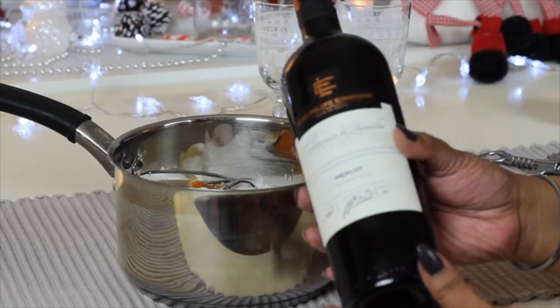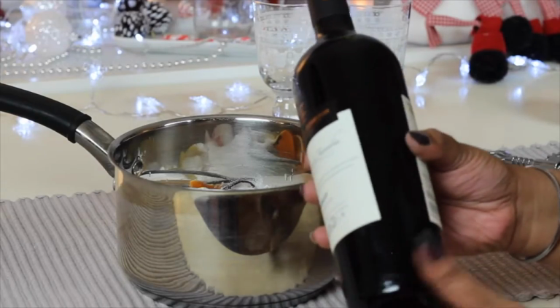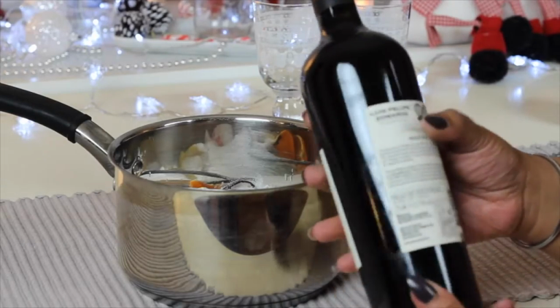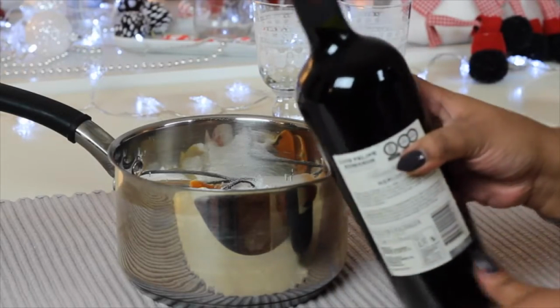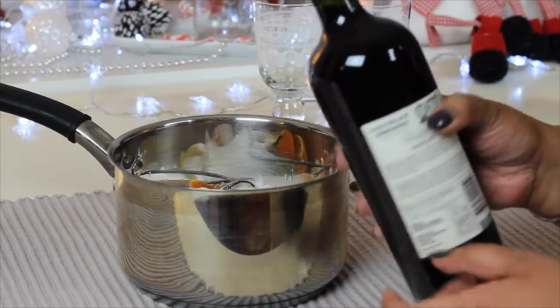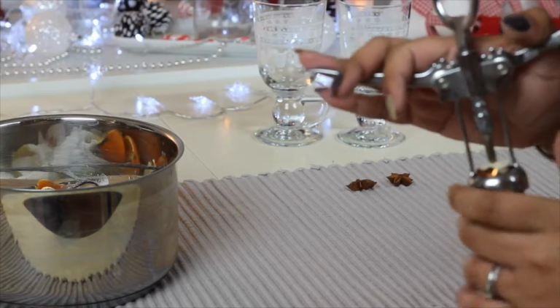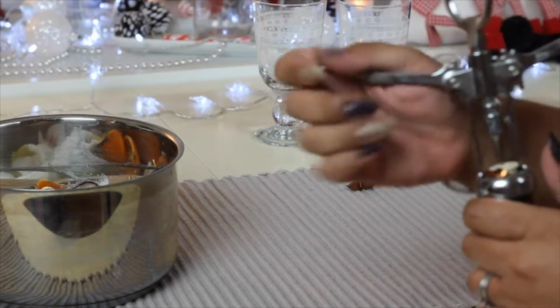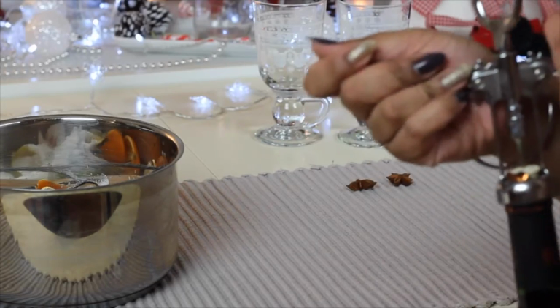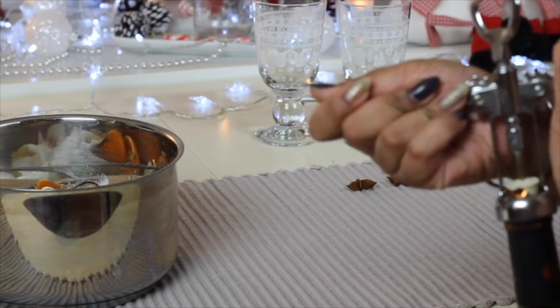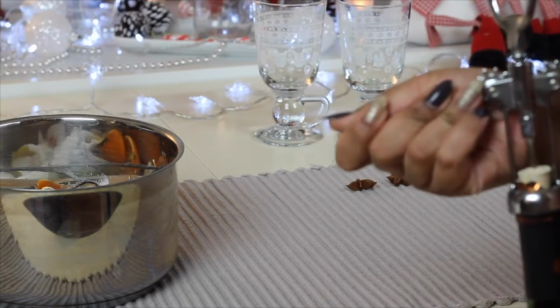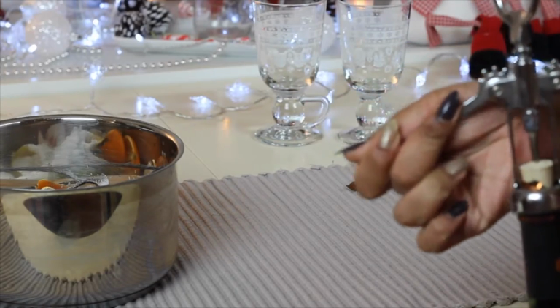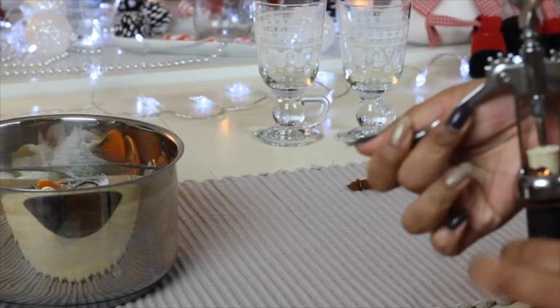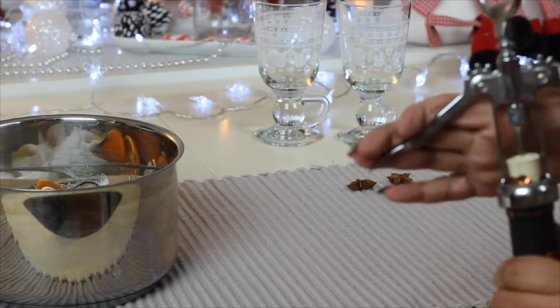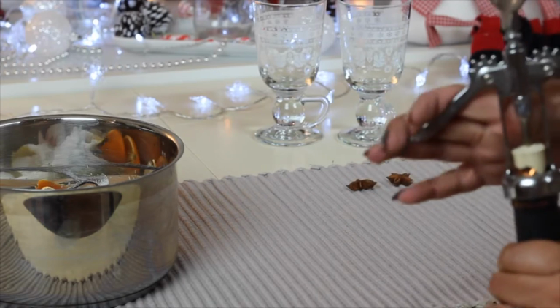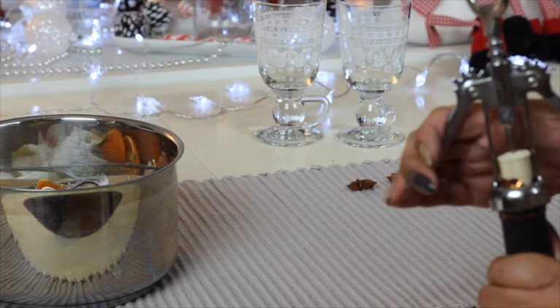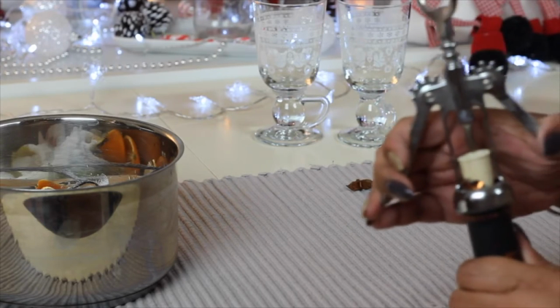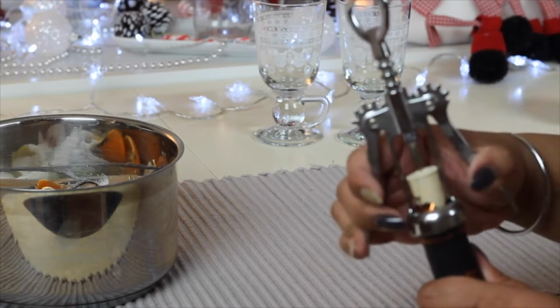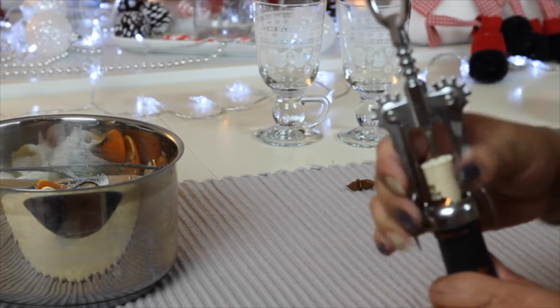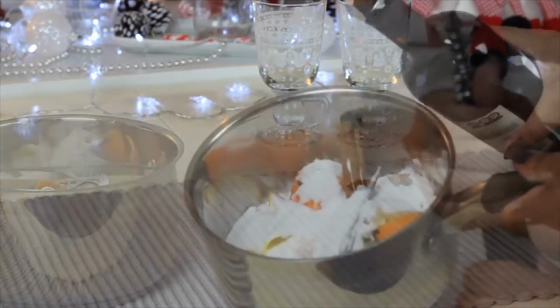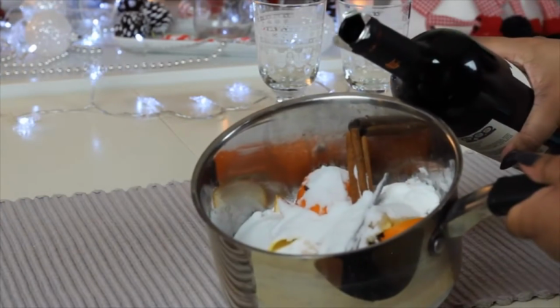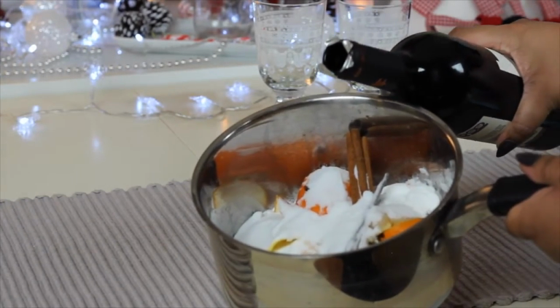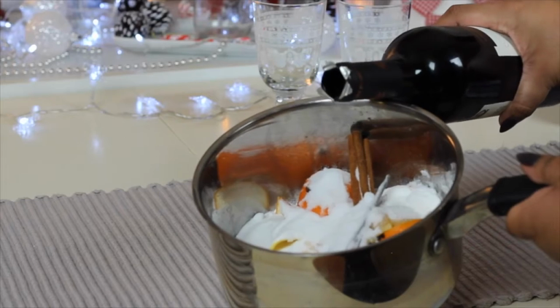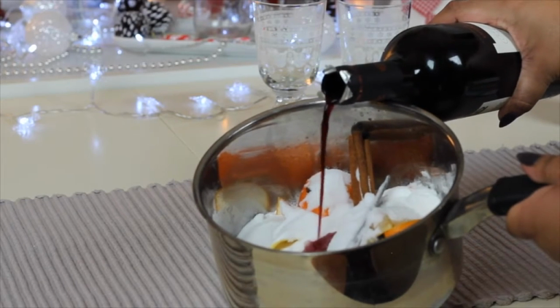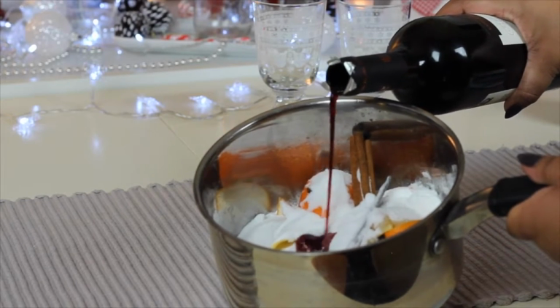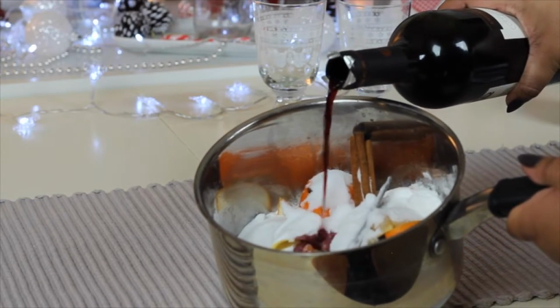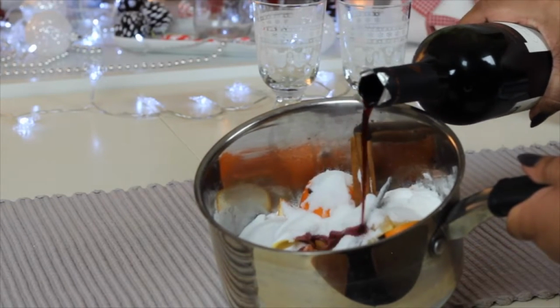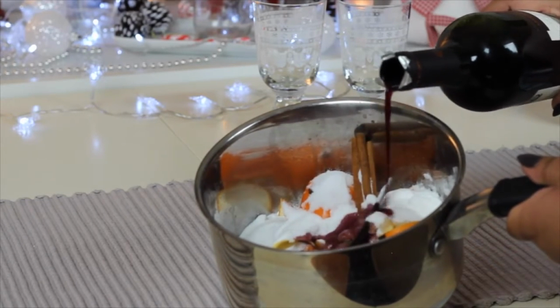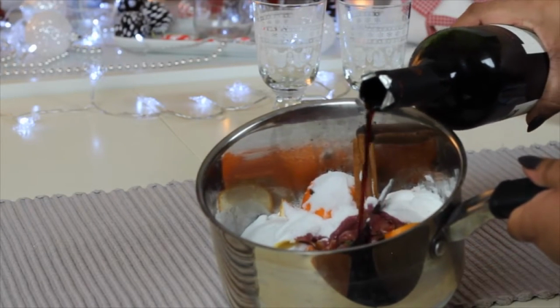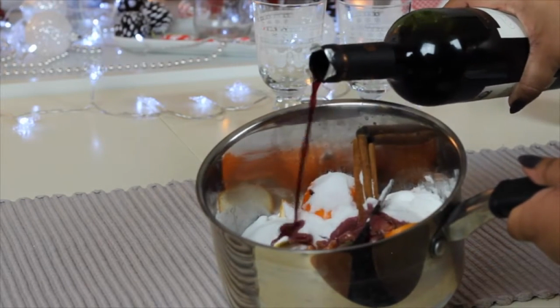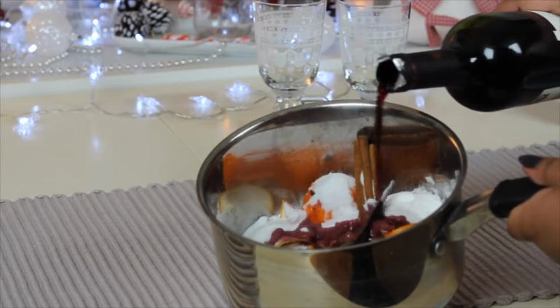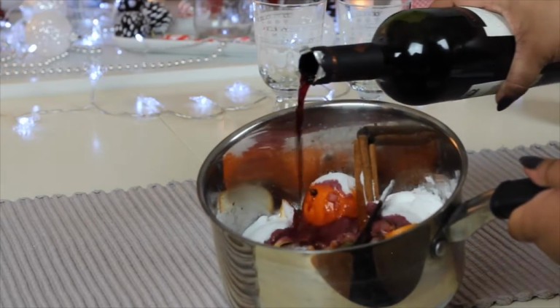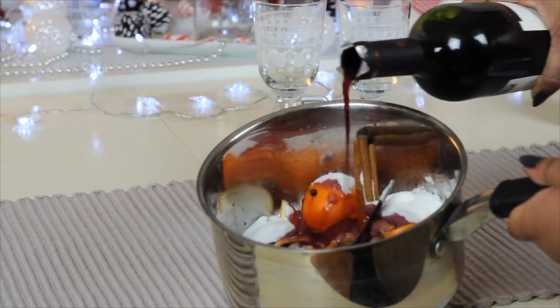Next I'm going to take my bottle of wine and just pour enough just to cover the sugar that's already in the pan. I want to create a really thick syrupy base at first, and by doing this I need to boil it so the alcohol will be burnt off. That's why I'm just using a small amount and then I'll pour the rest in later.